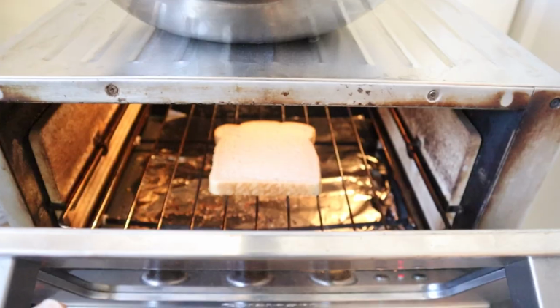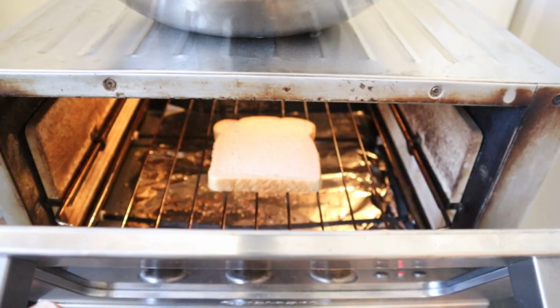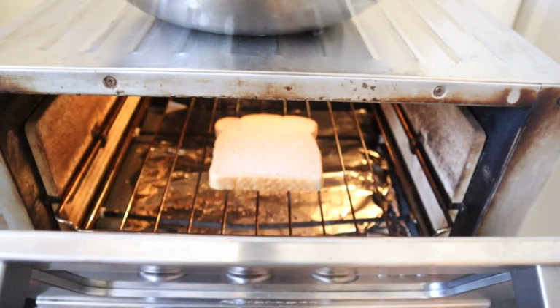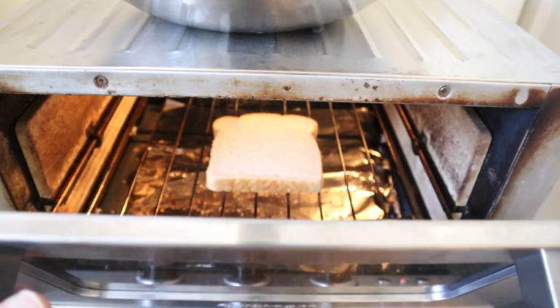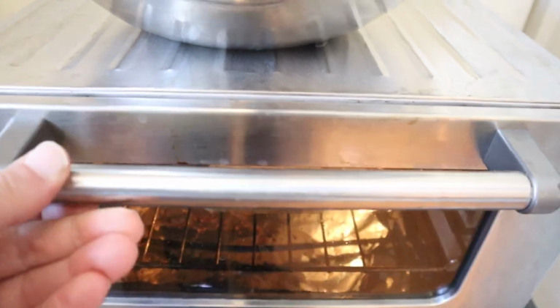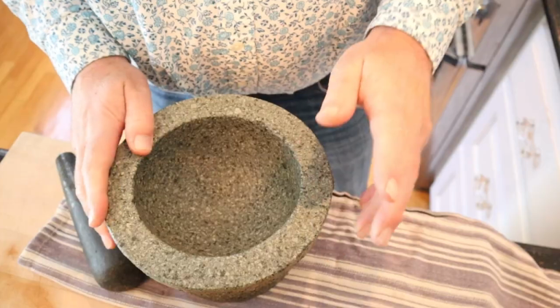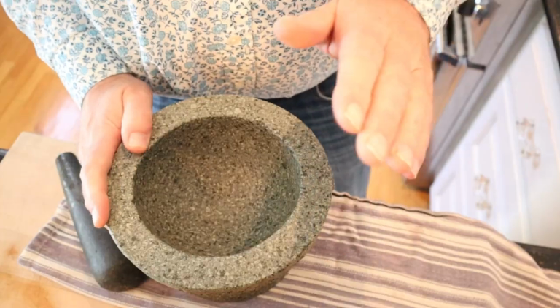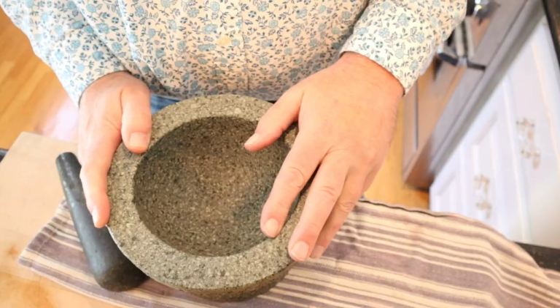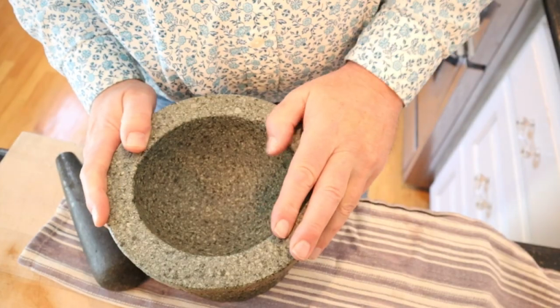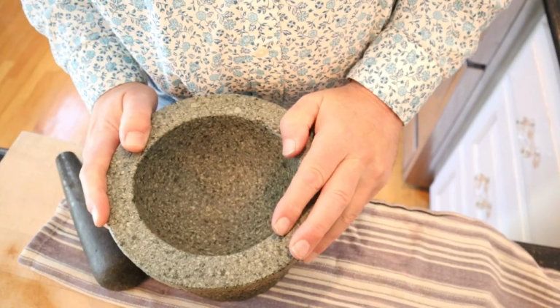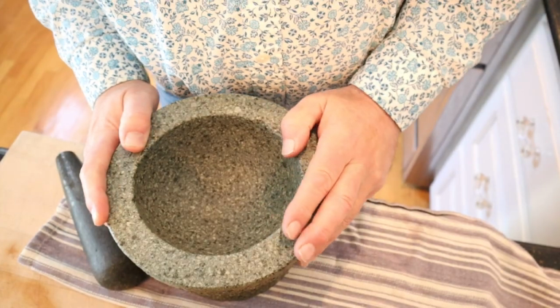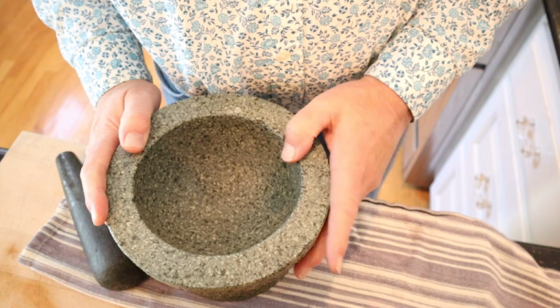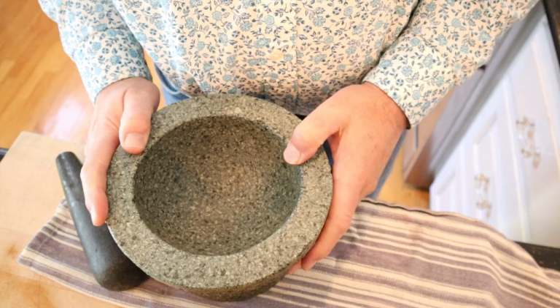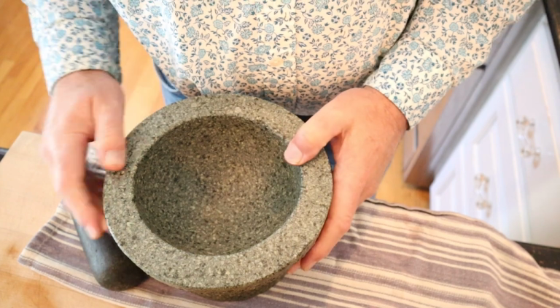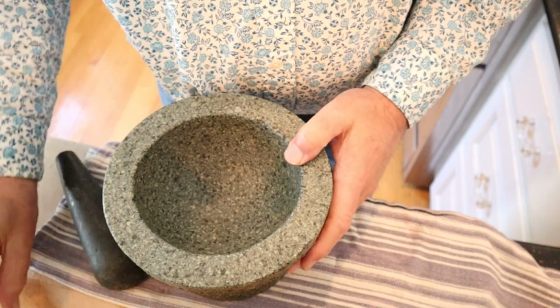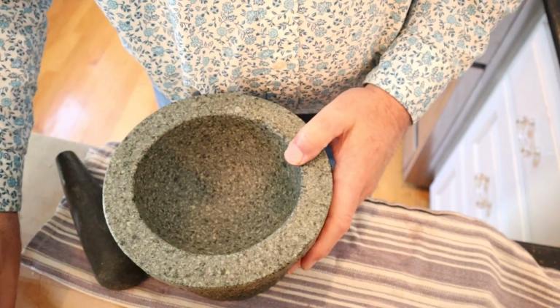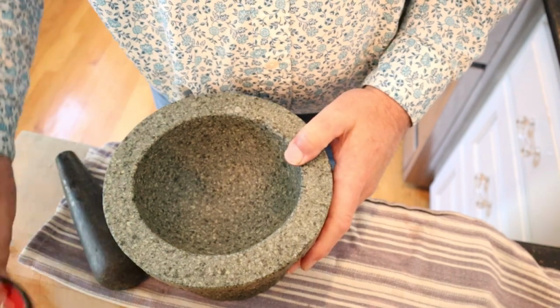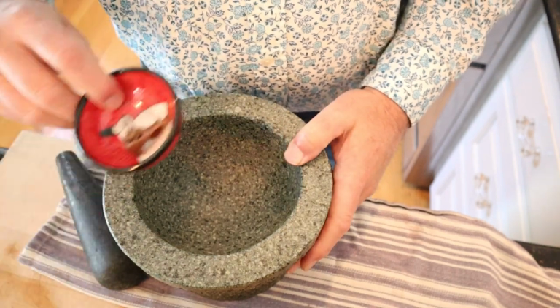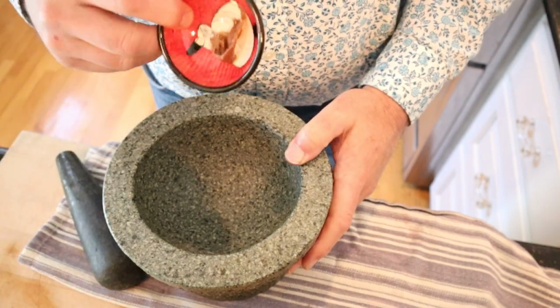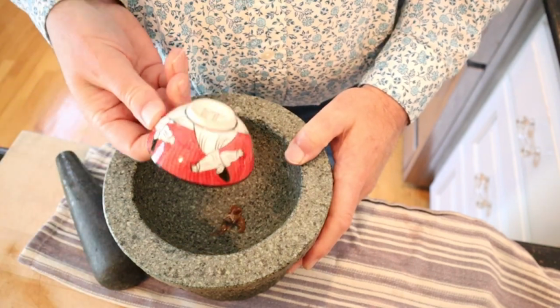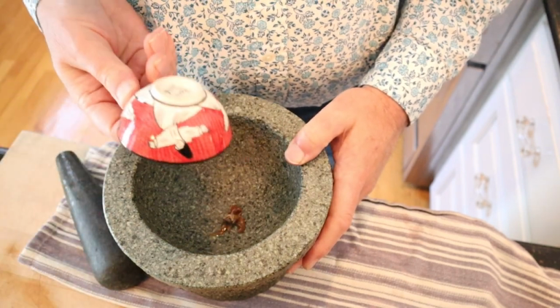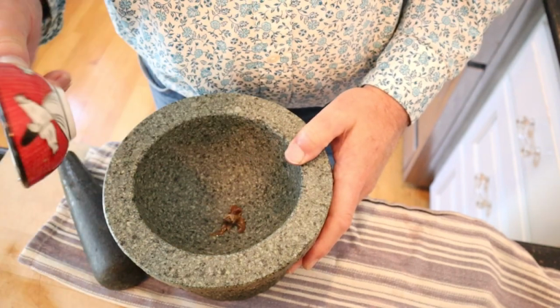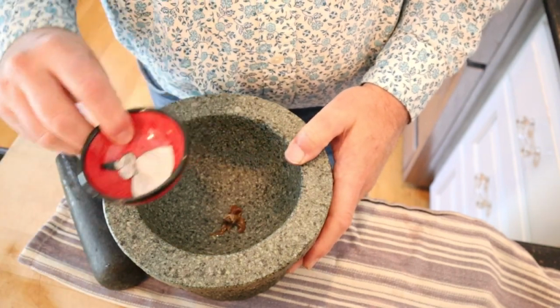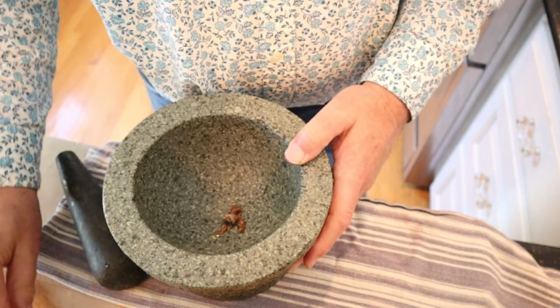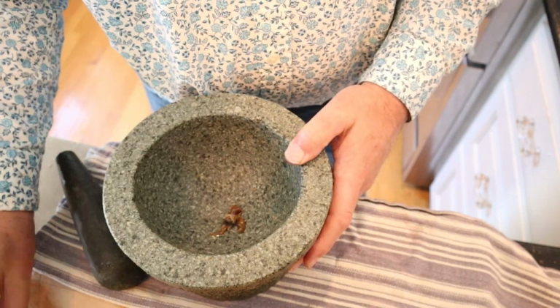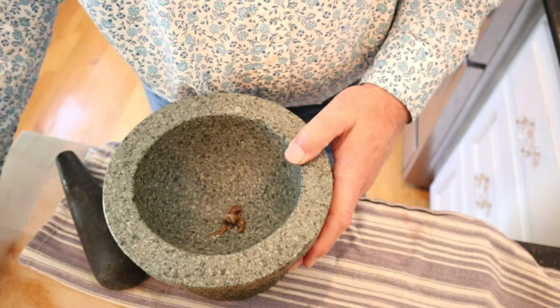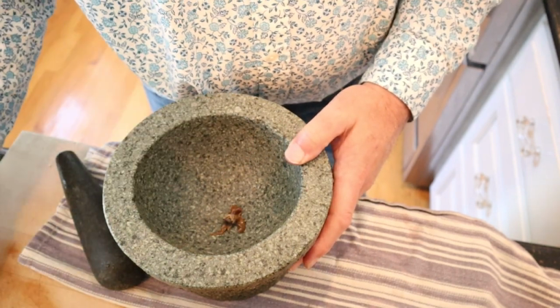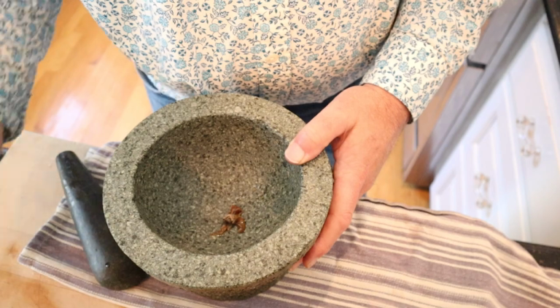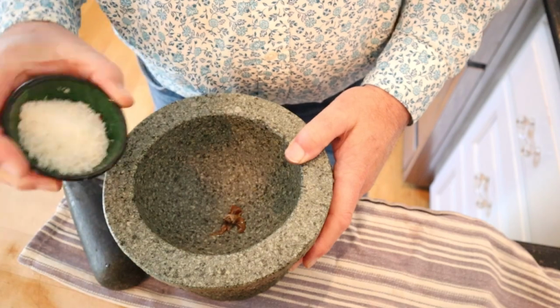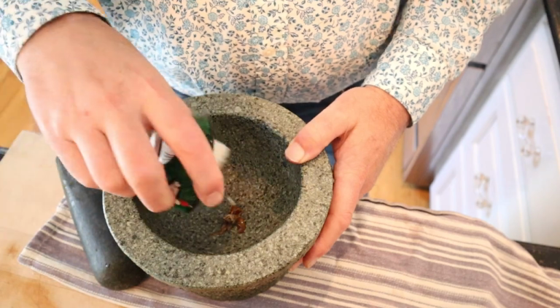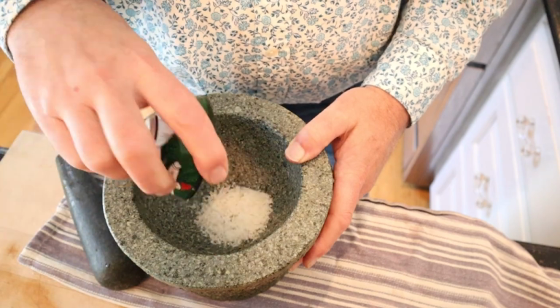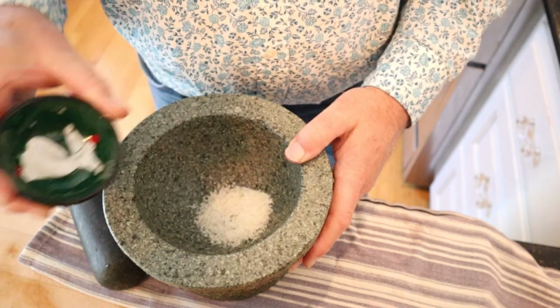First, we've got to make some toast. I've got the mortar and pestle out because we need to make something into a paste. Specifically, anchovy fillets rinsed and parmesan cheese.